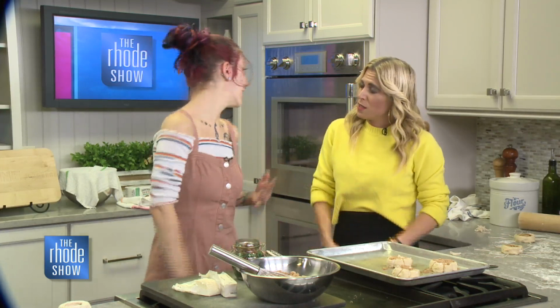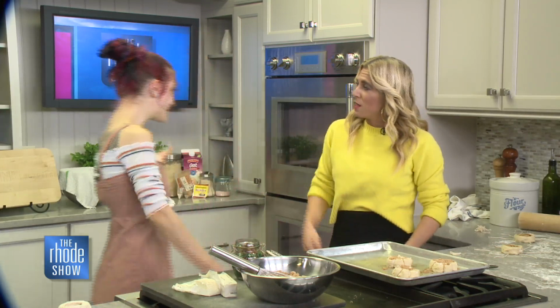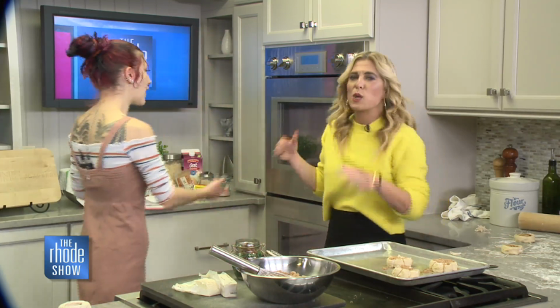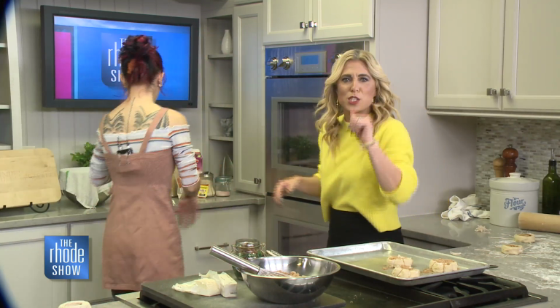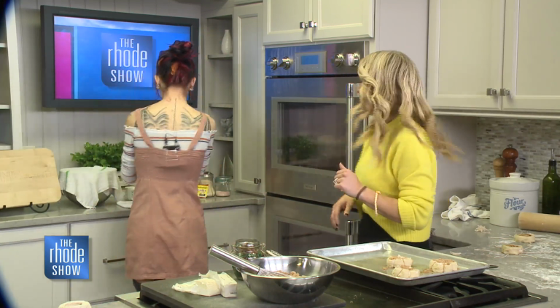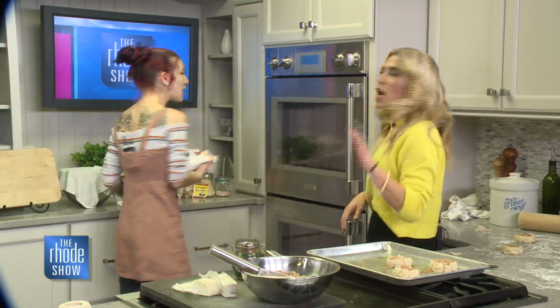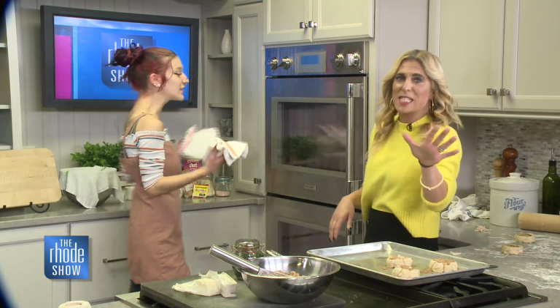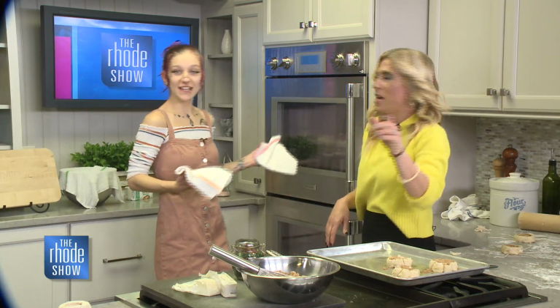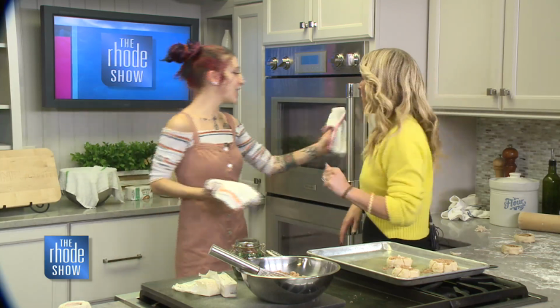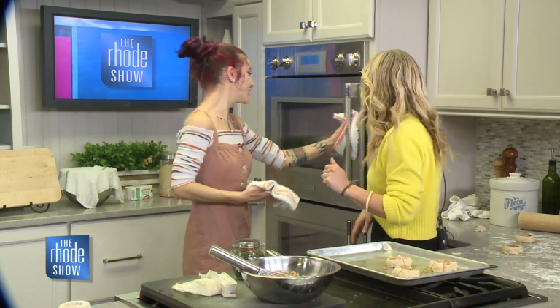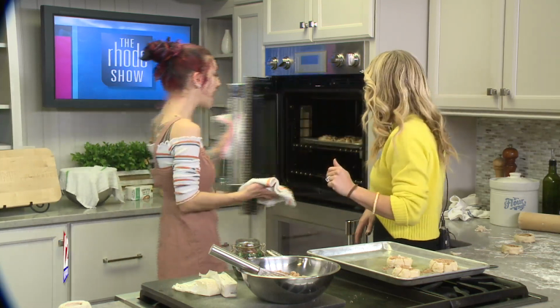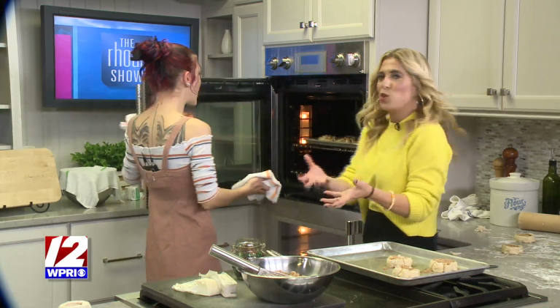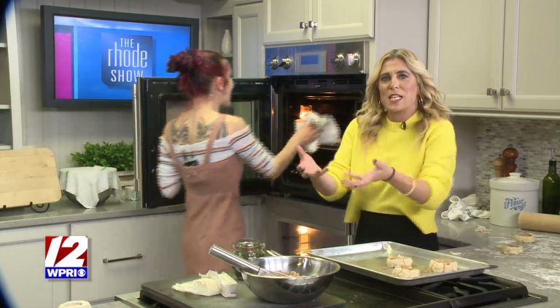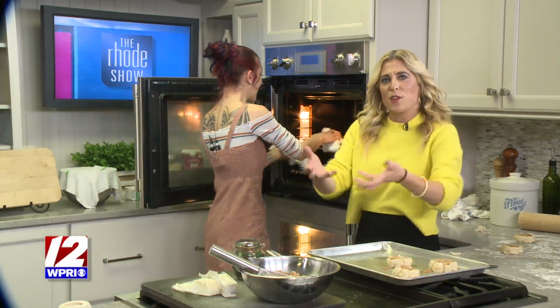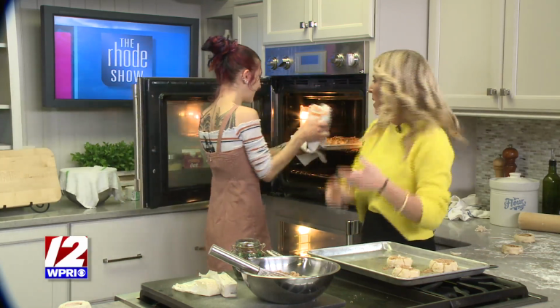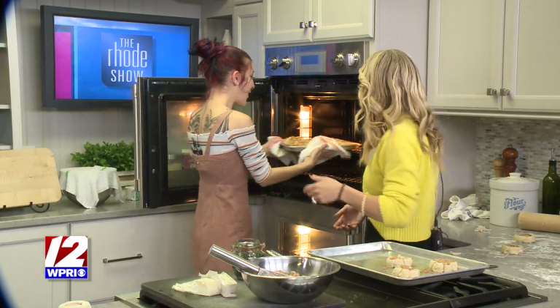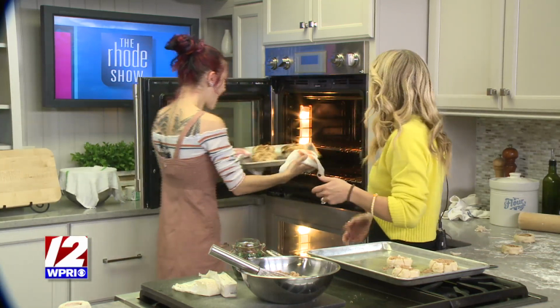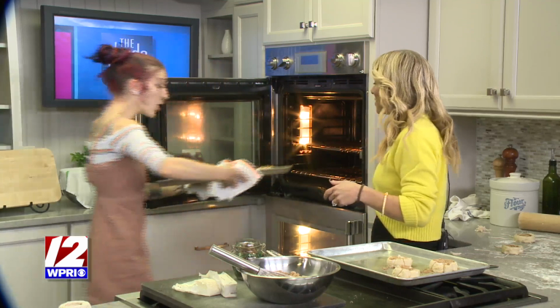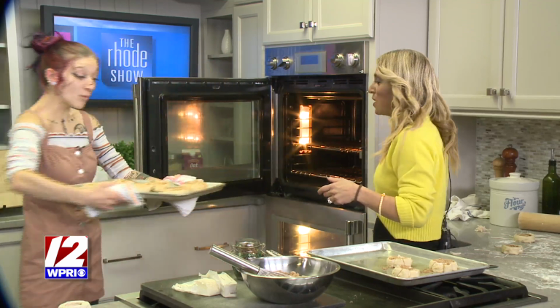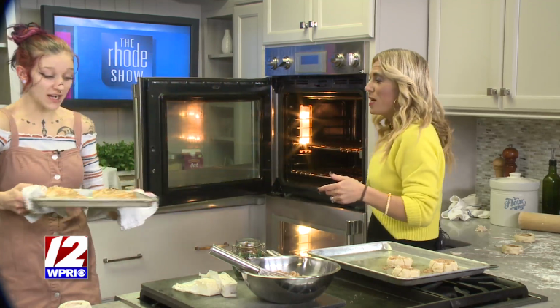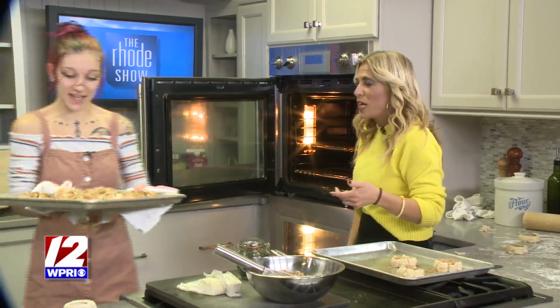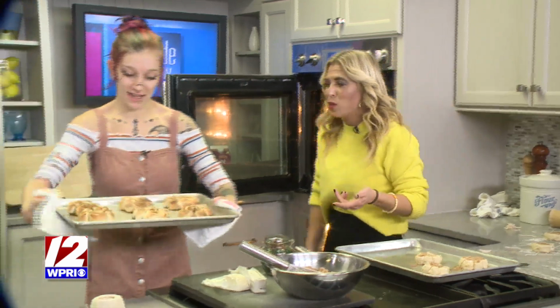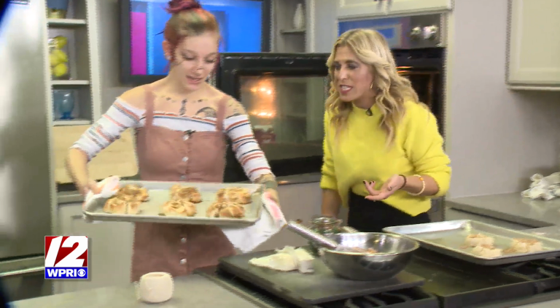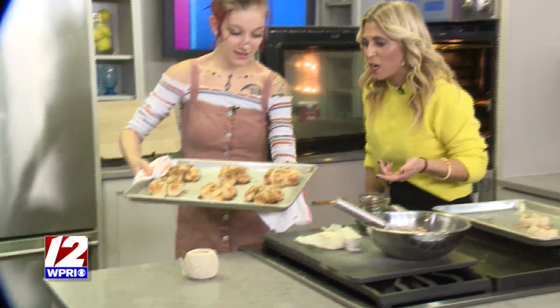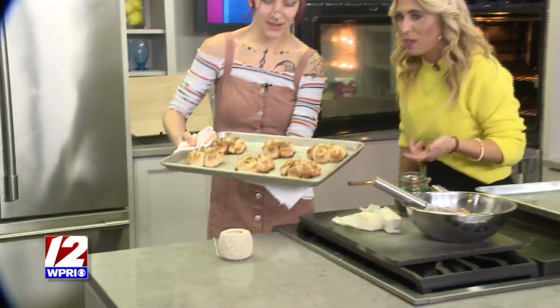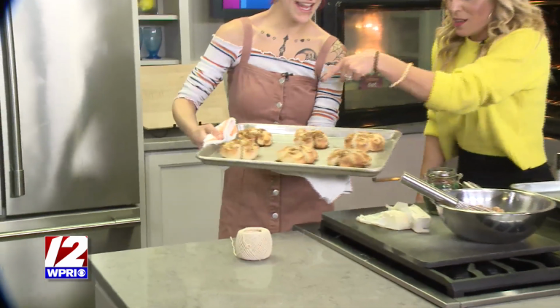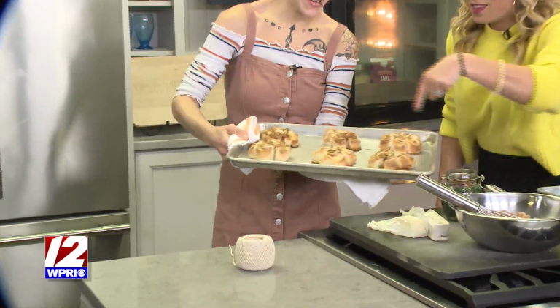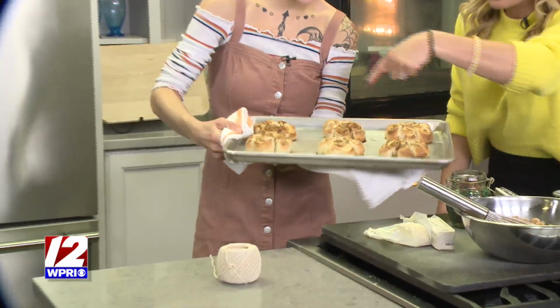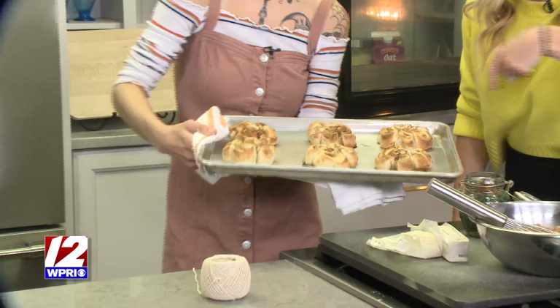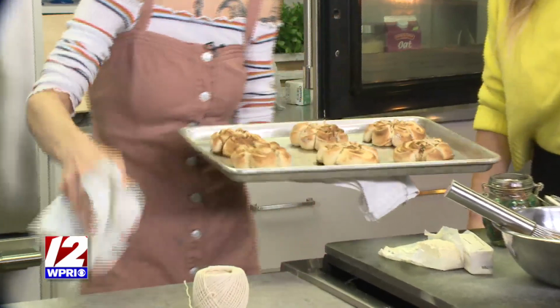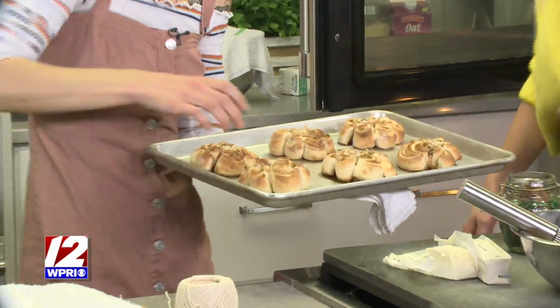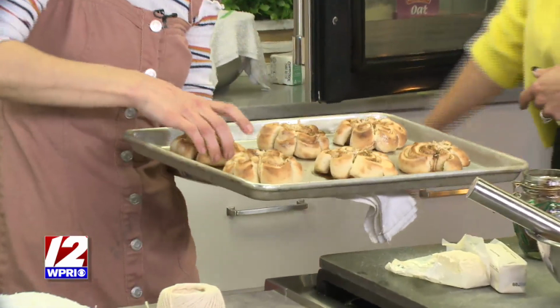Let's see what these look like. I don't think they're done yet. They're not done just yet, but they're getting there — oh yeah, they're almost done. Look at how beautiful these look. These look so adorable.